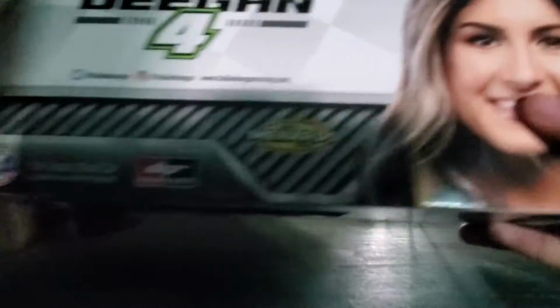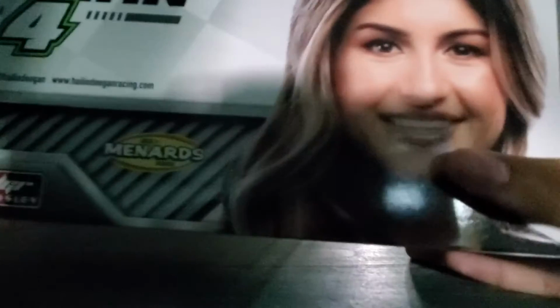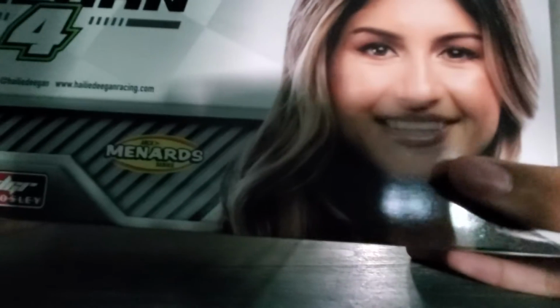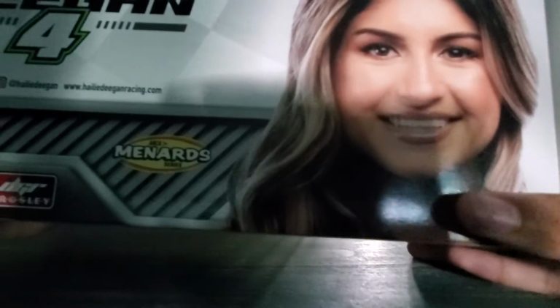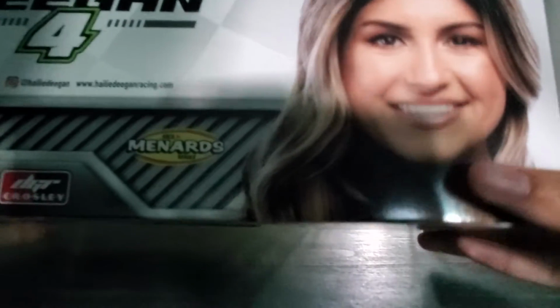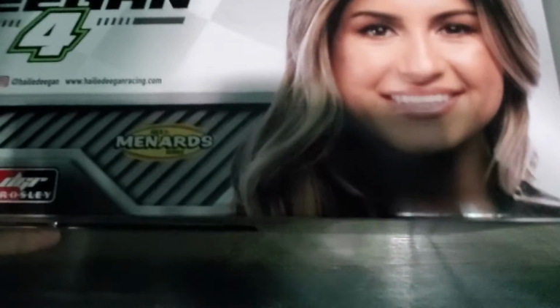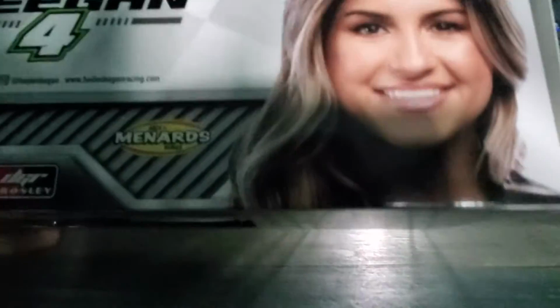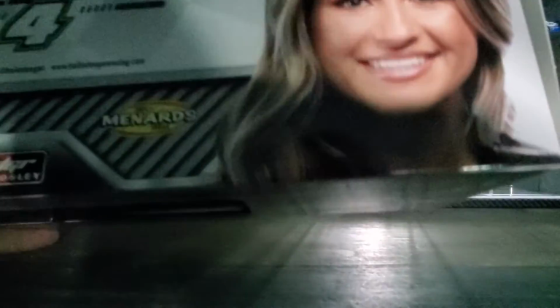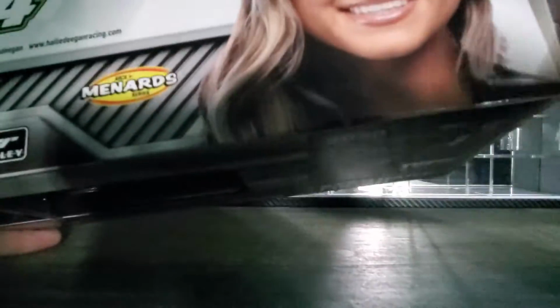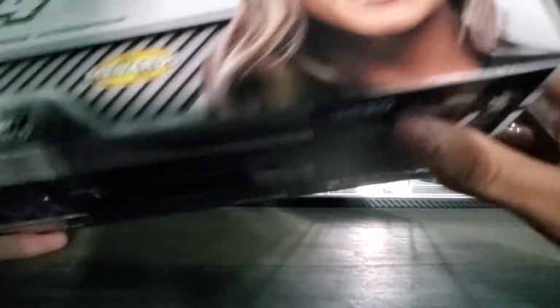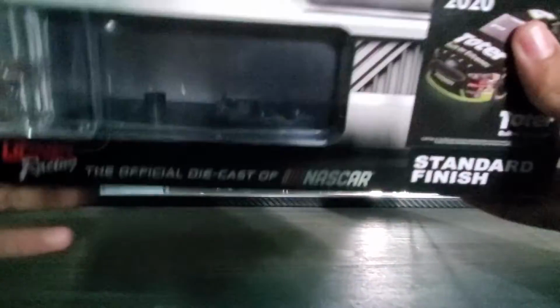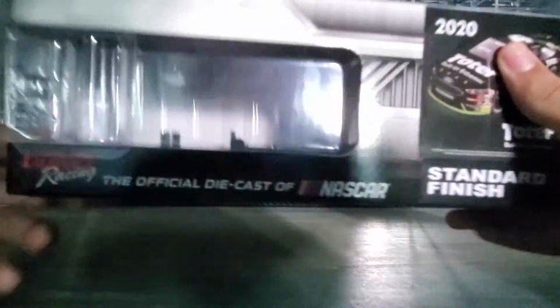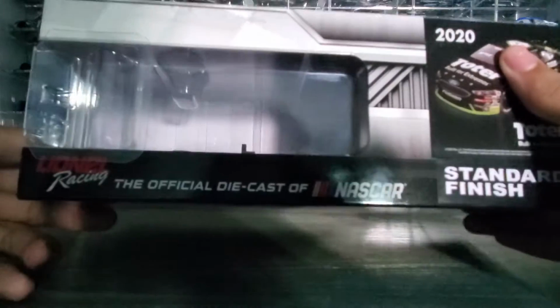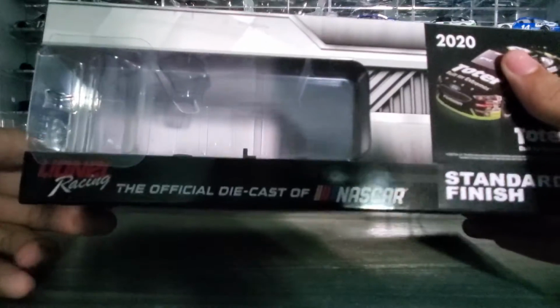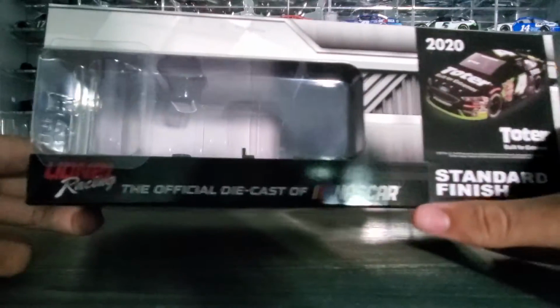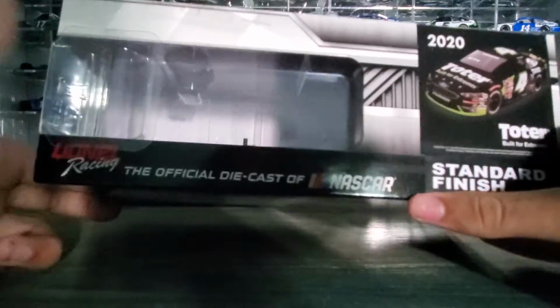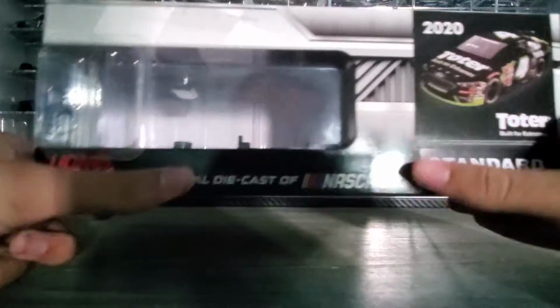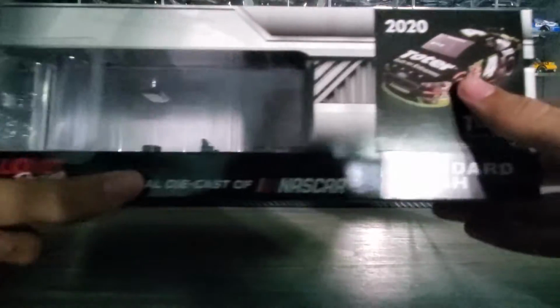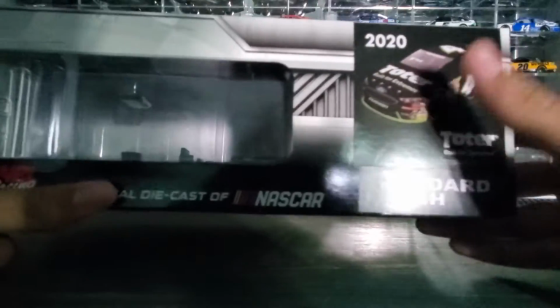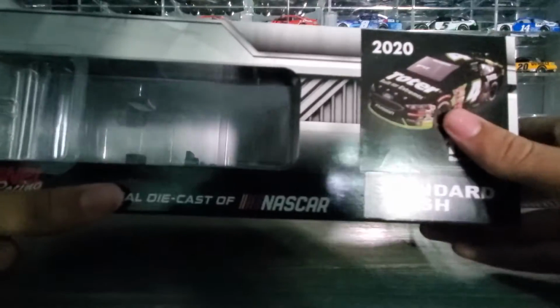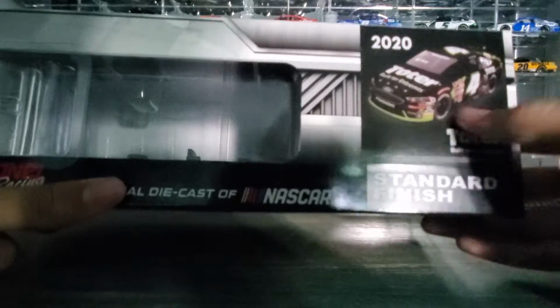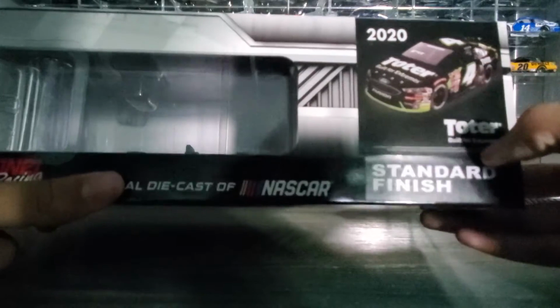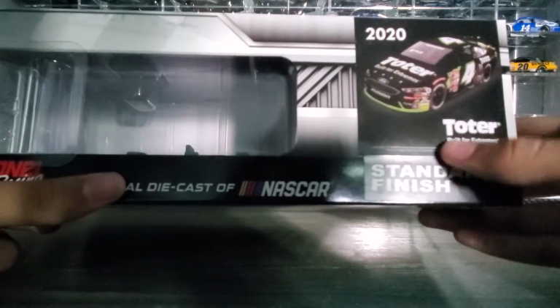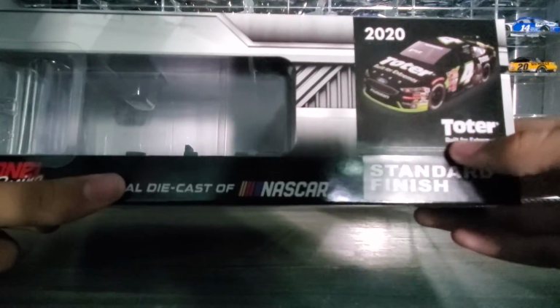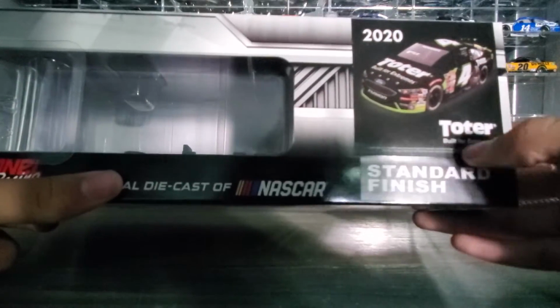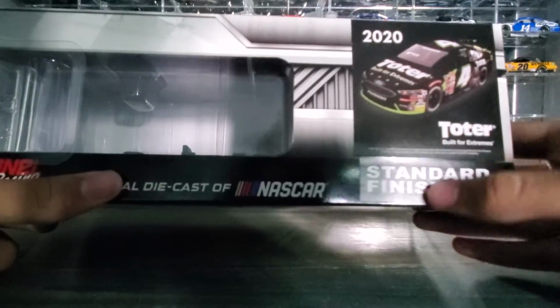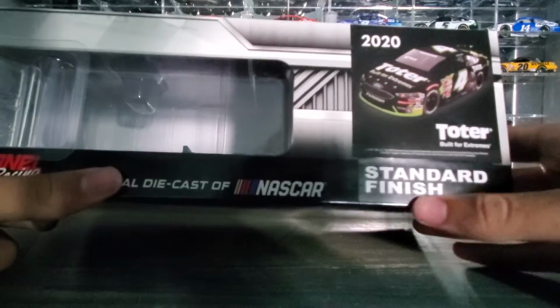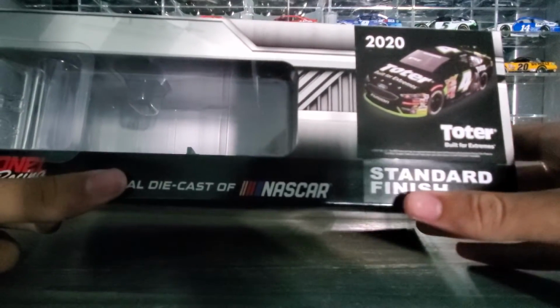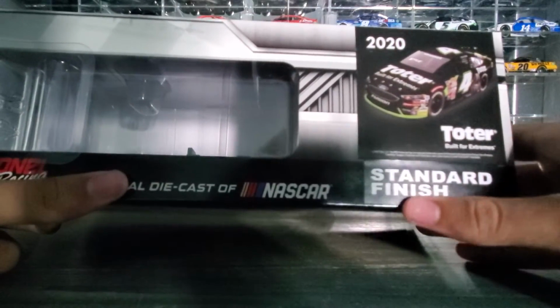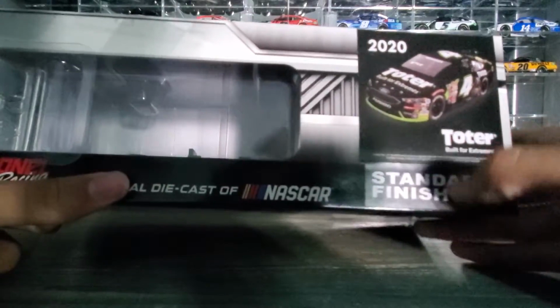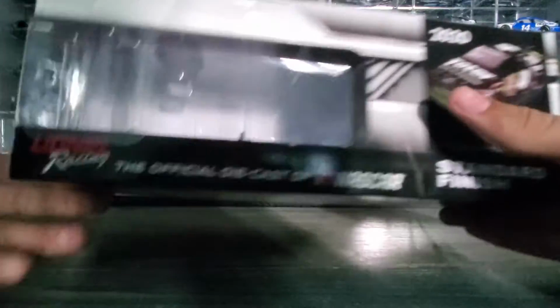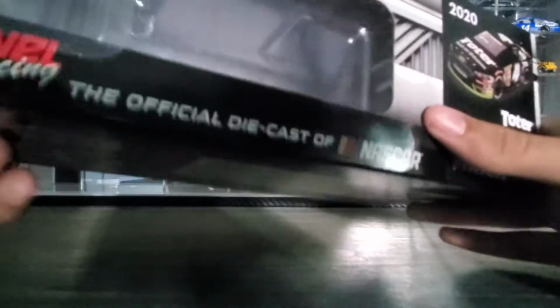There's a picture of Haley on the box. You got a render of the car there — Toter, built for extremes, standard finish.